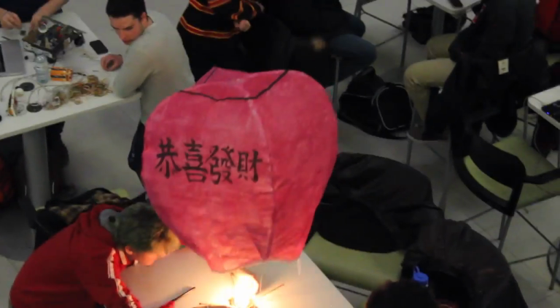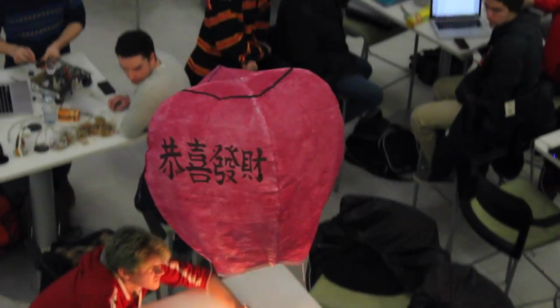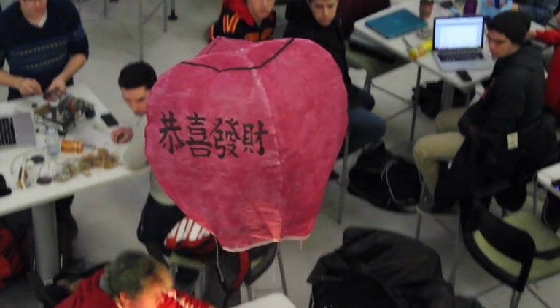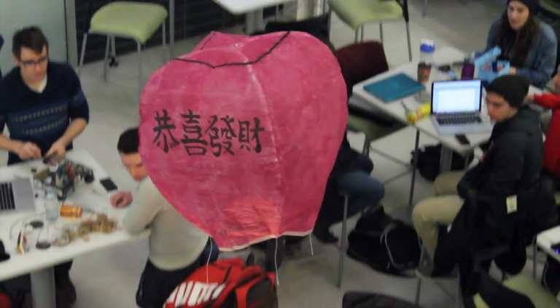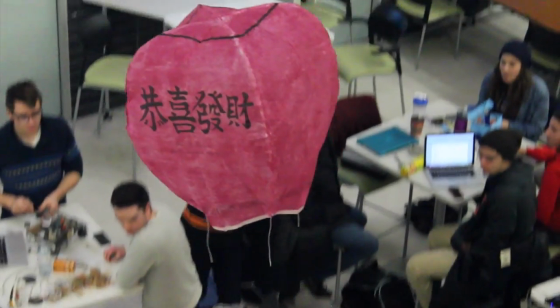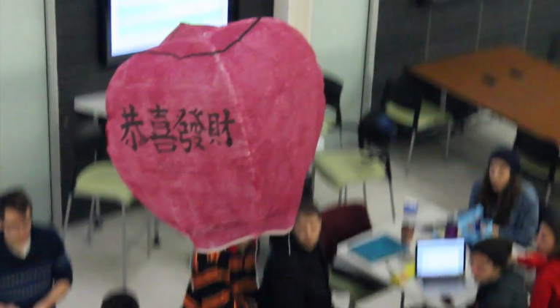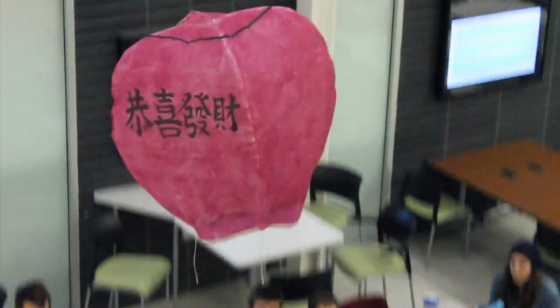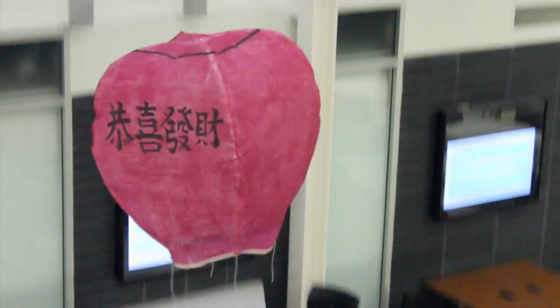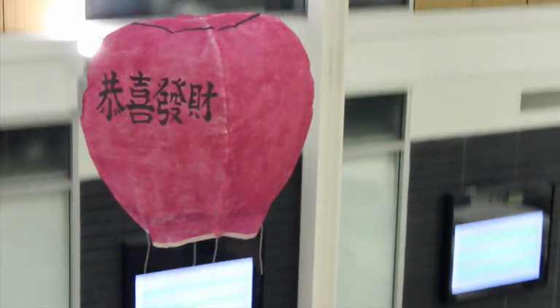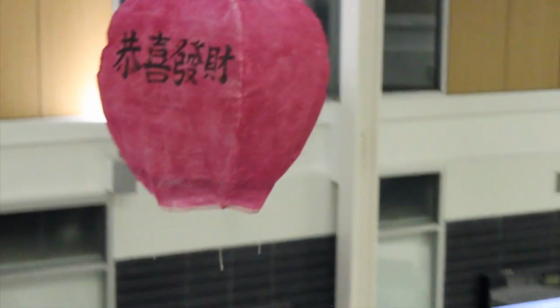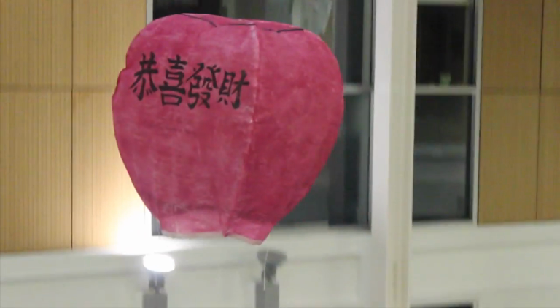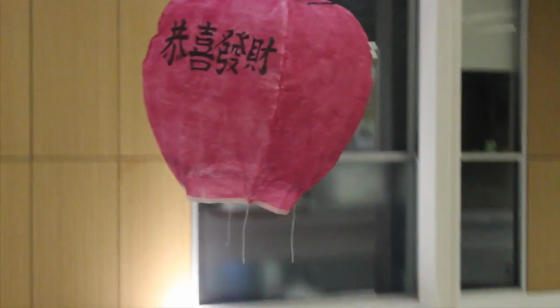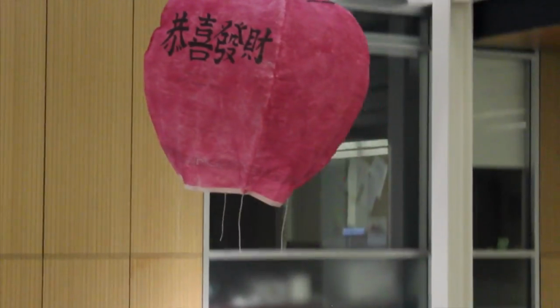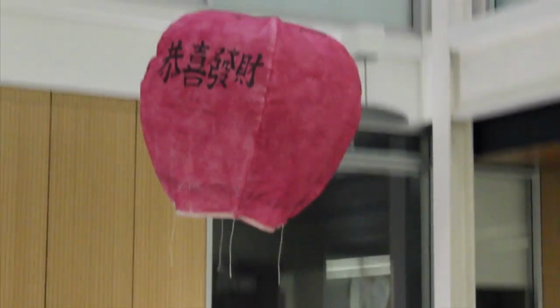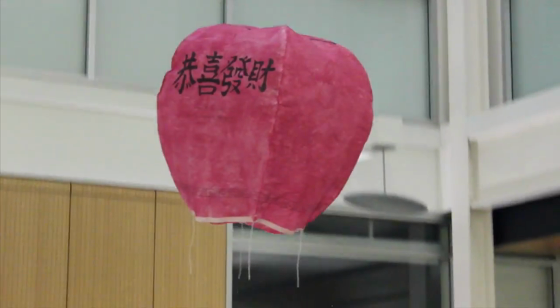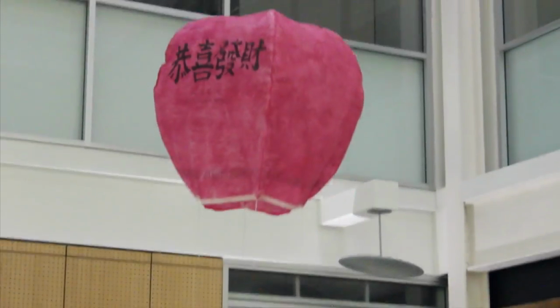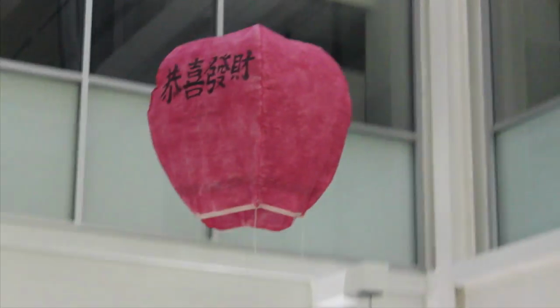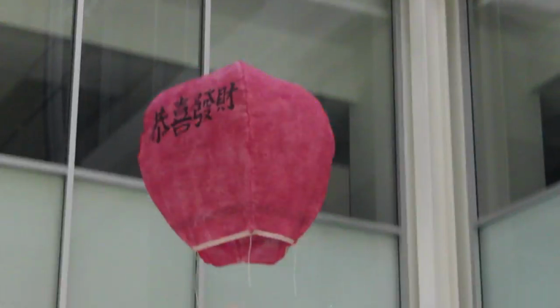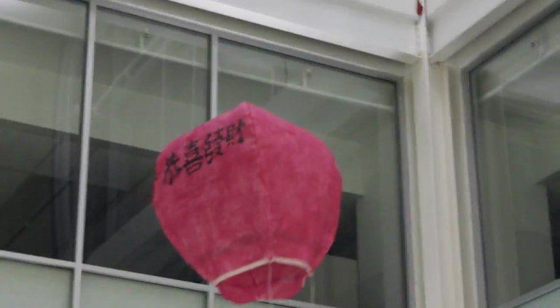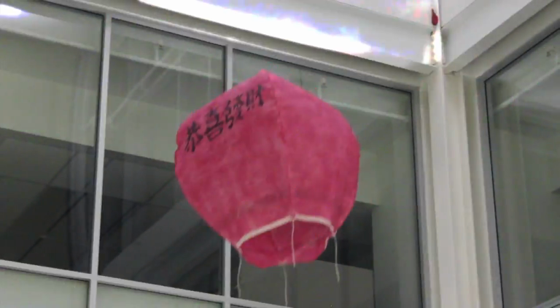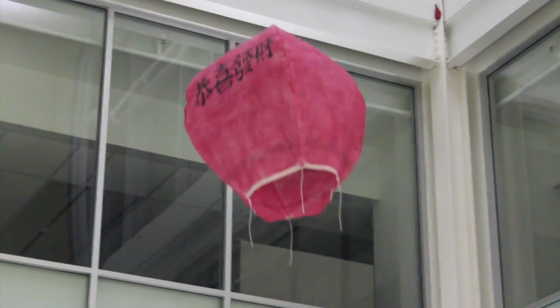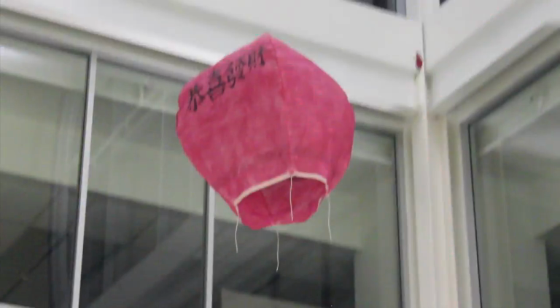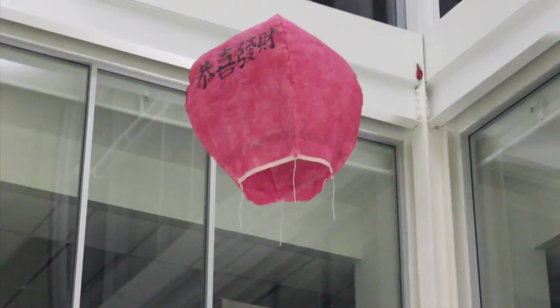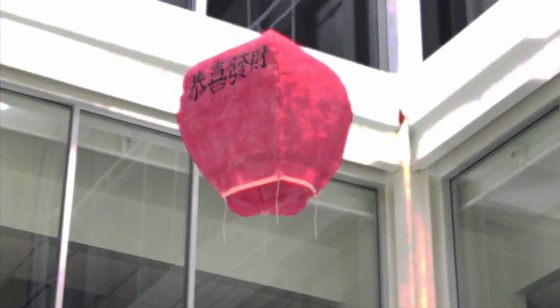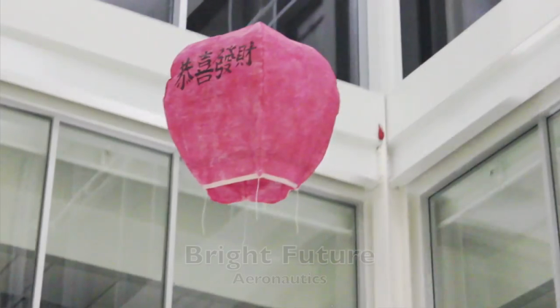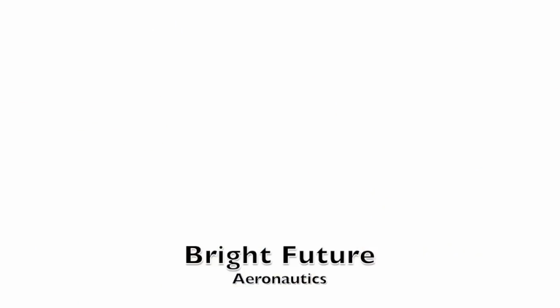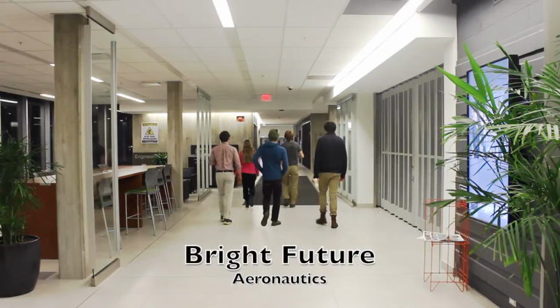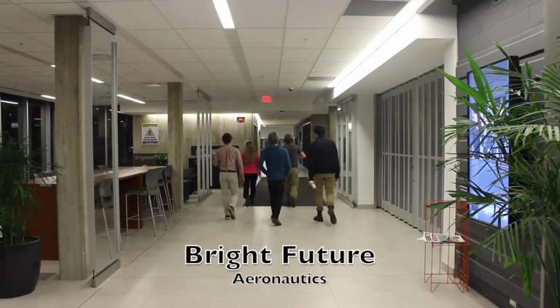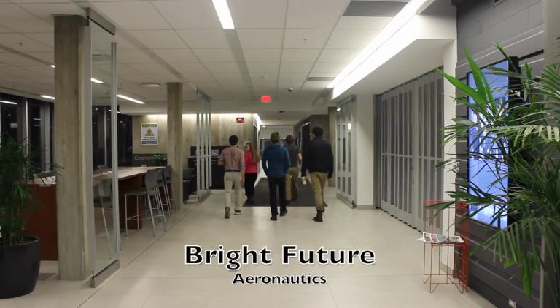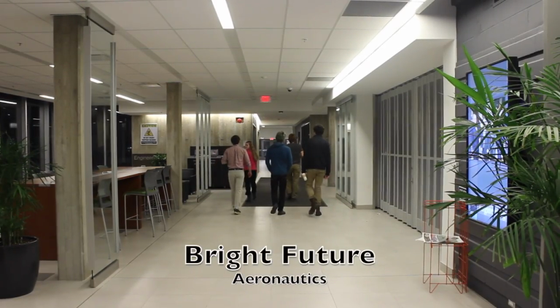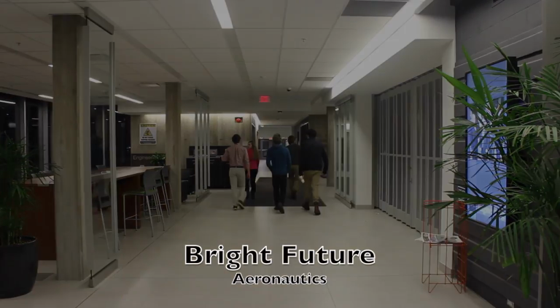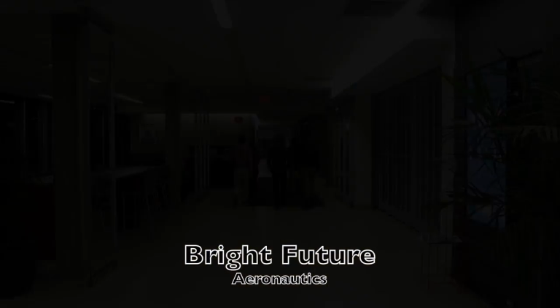Changing the Kinder Surprise toy paradigm, now and forever. It's that simple.